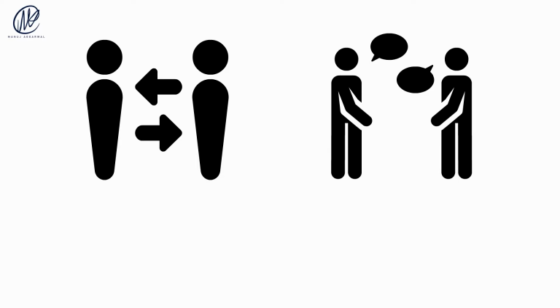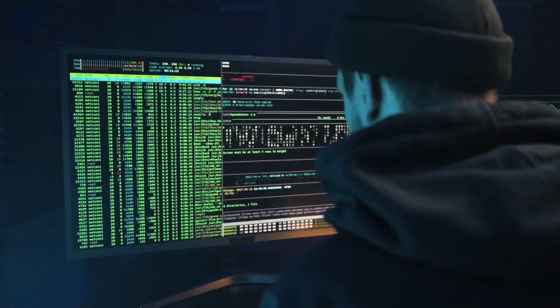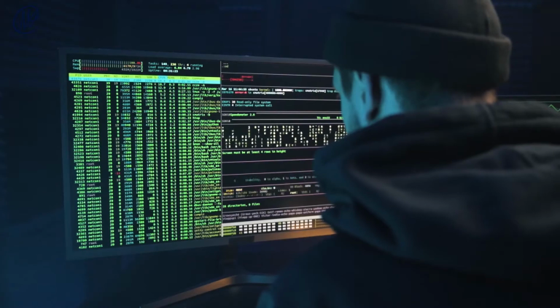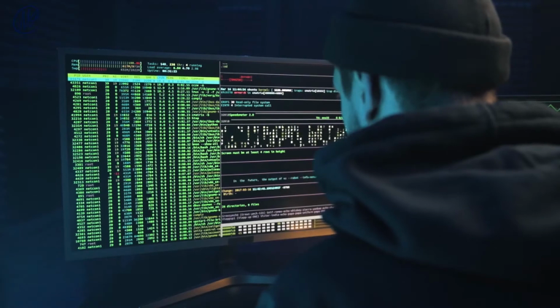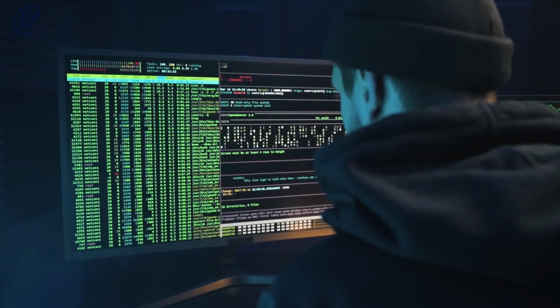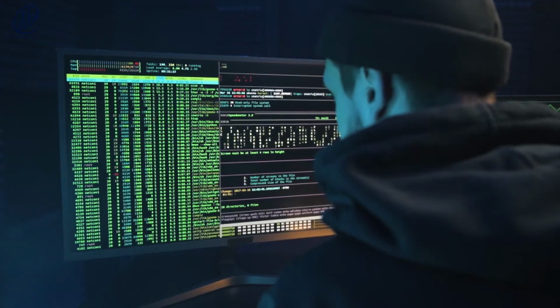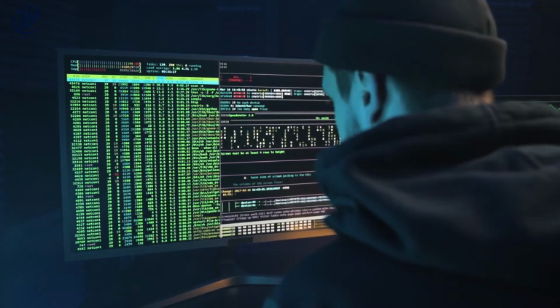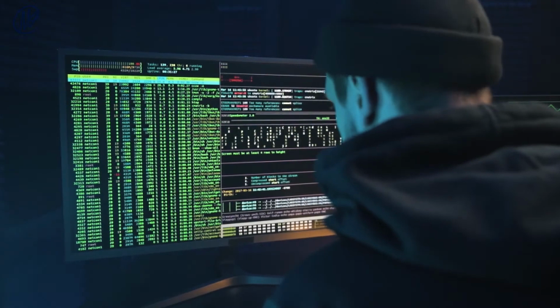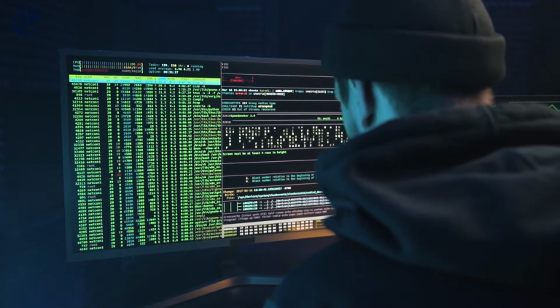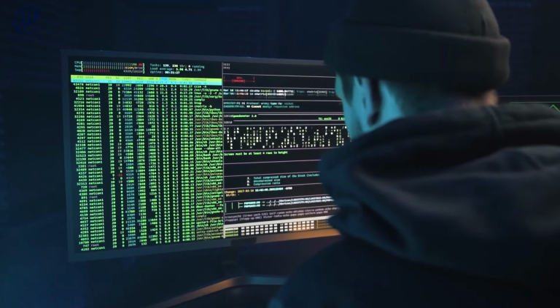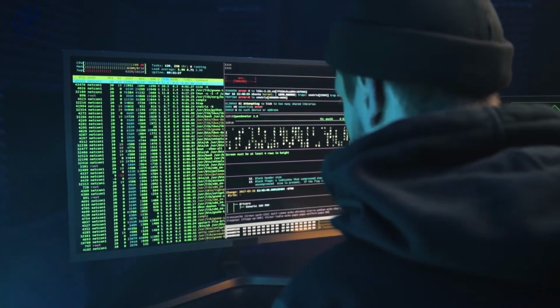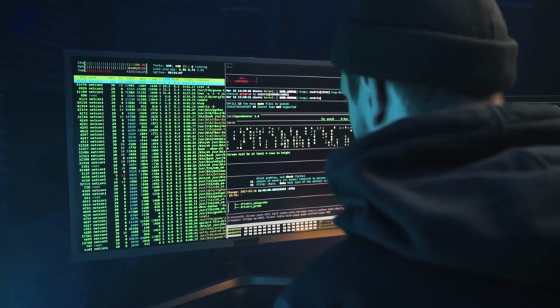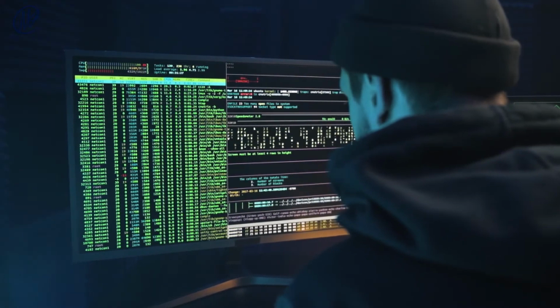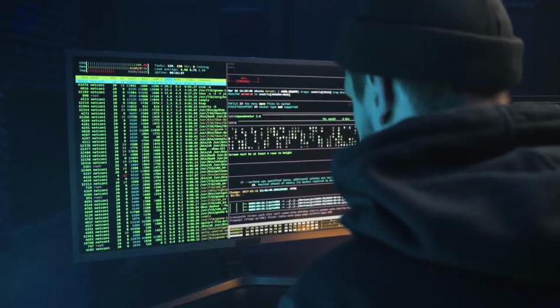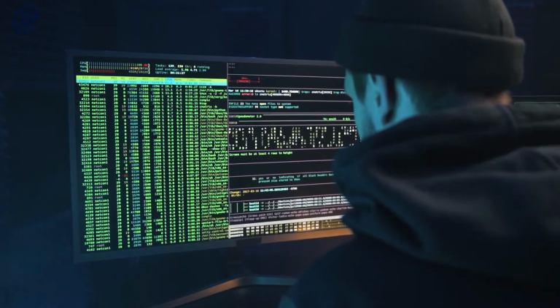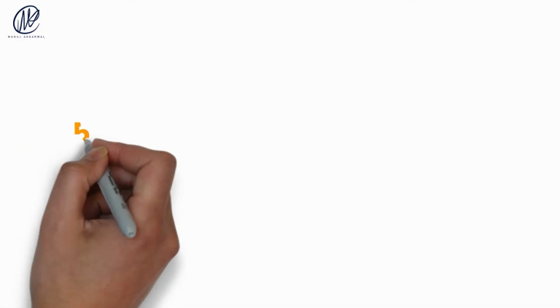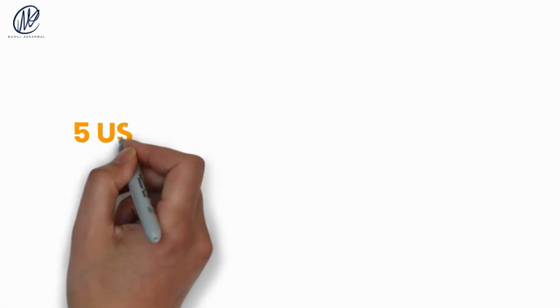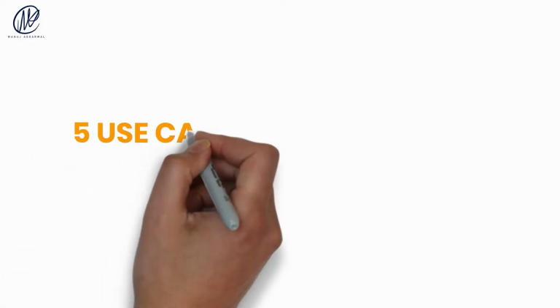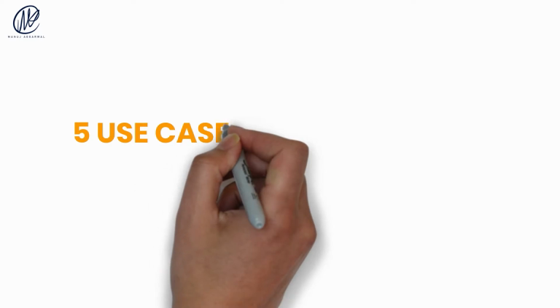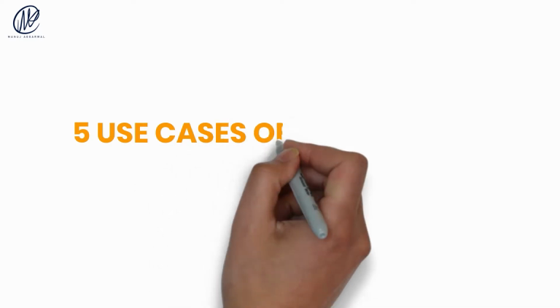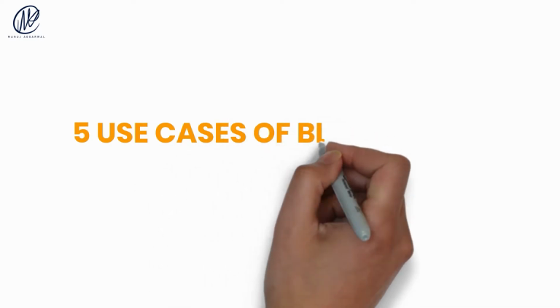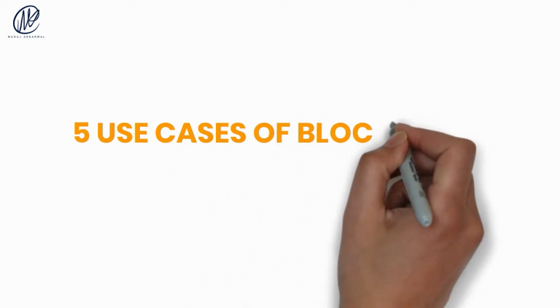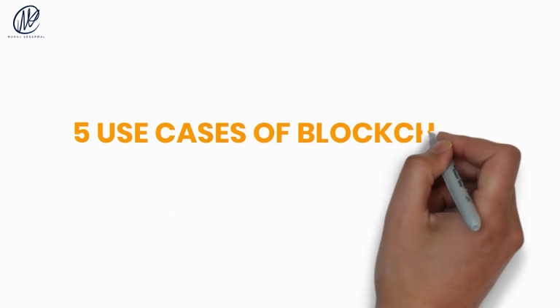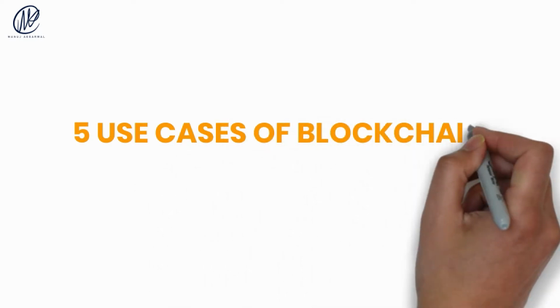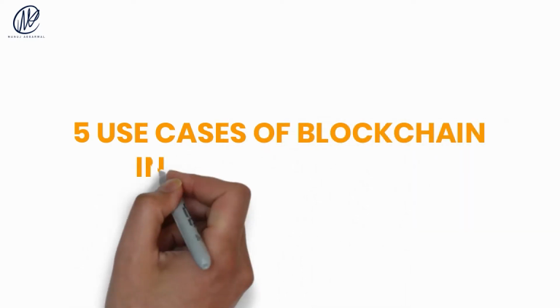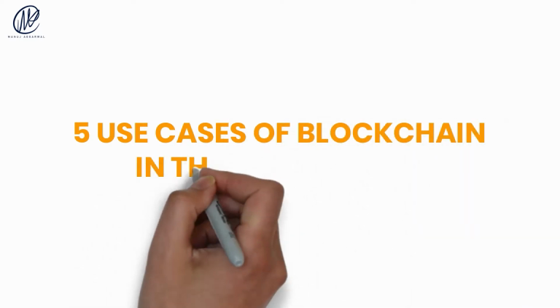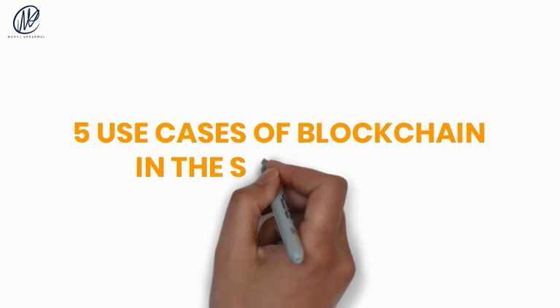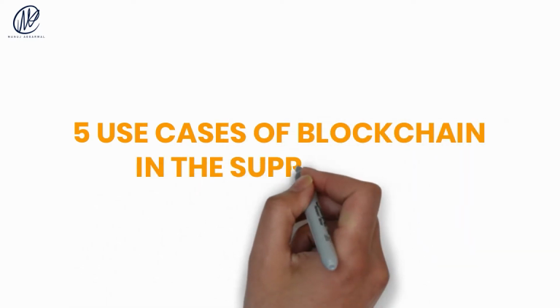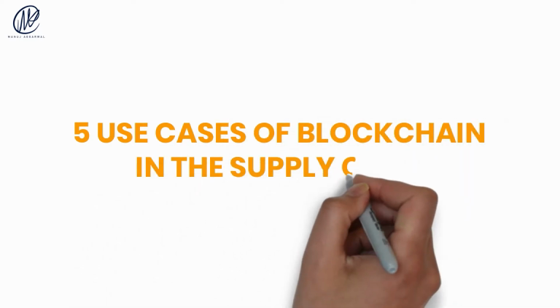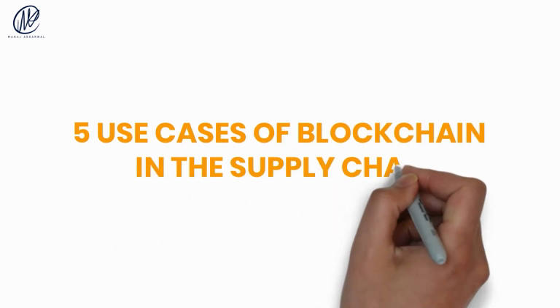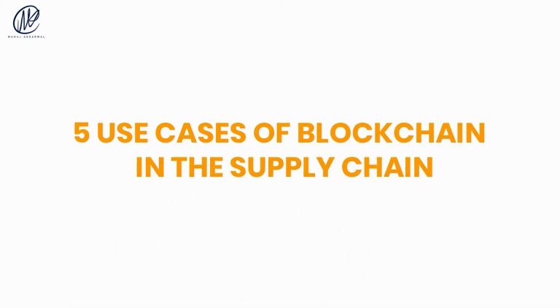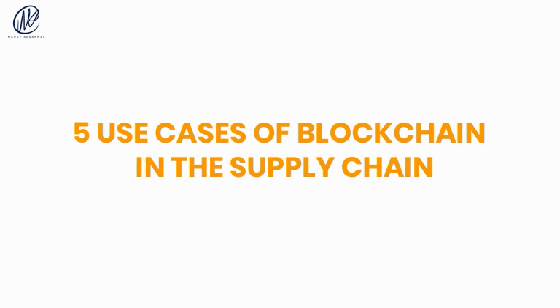In addition, no one can change or delete data without everyone else knowing it. In this video, let's talk about five use cases of blockchain in the supply chain.